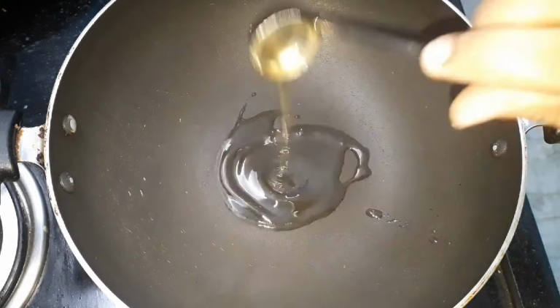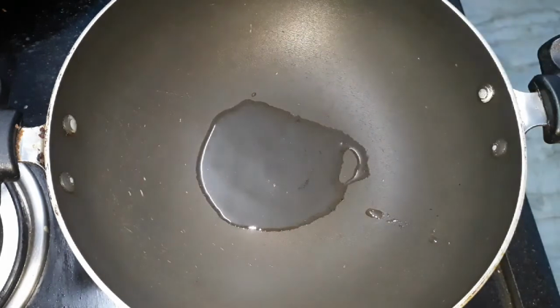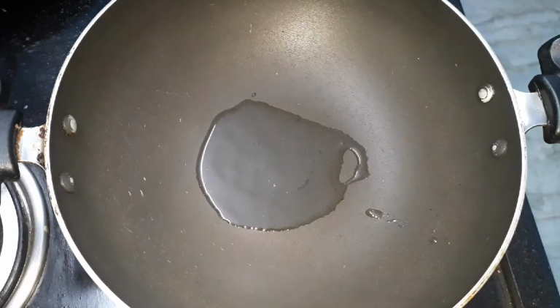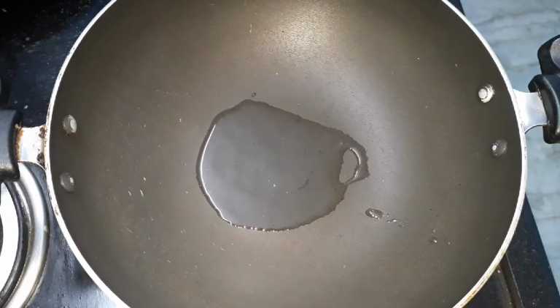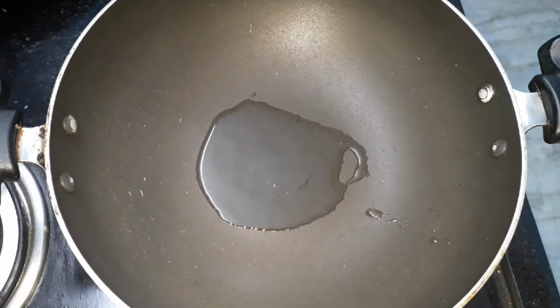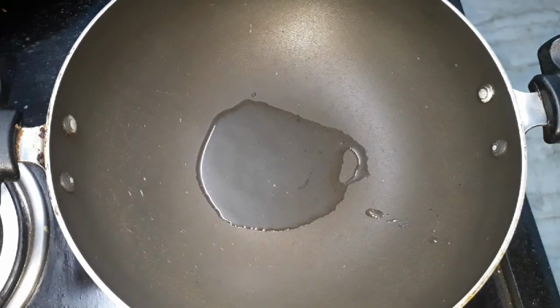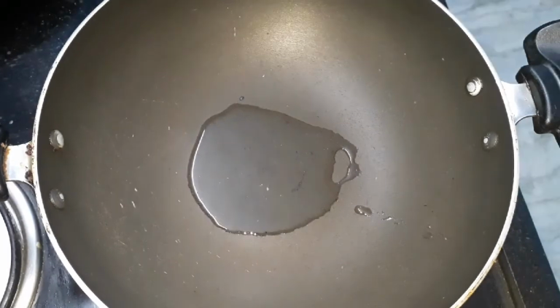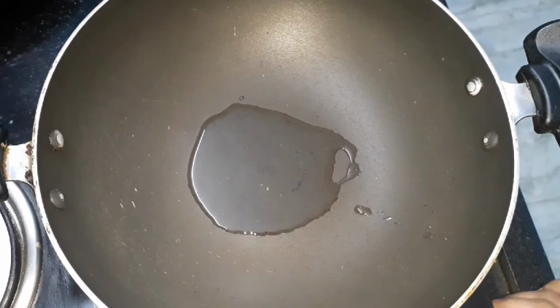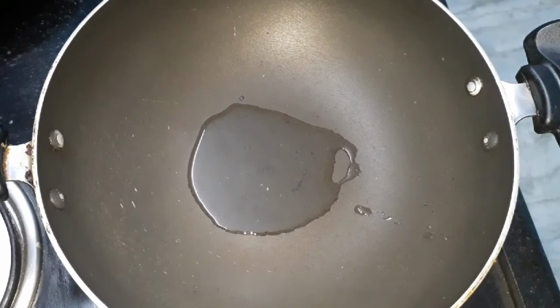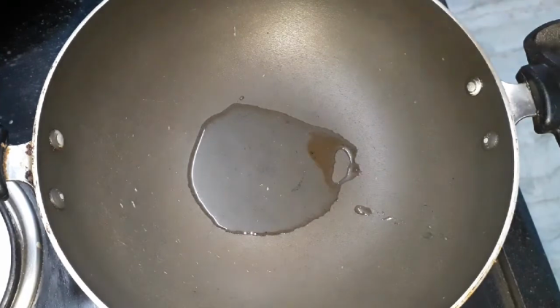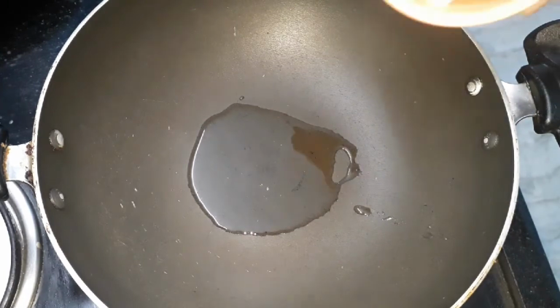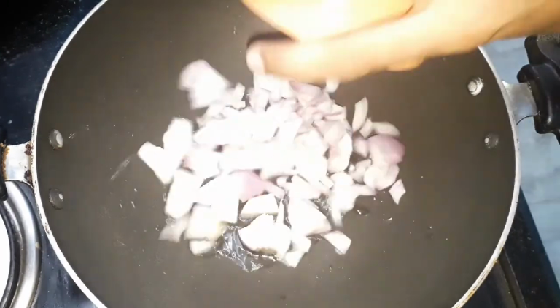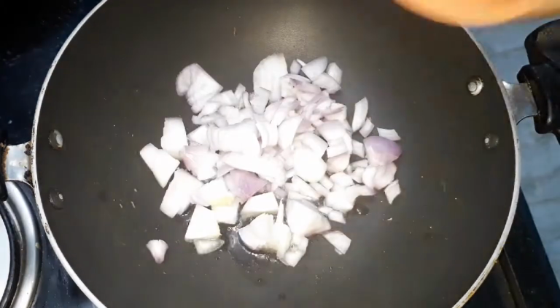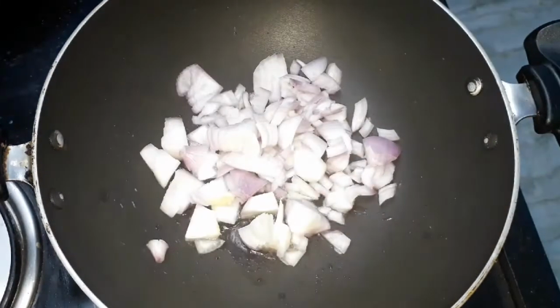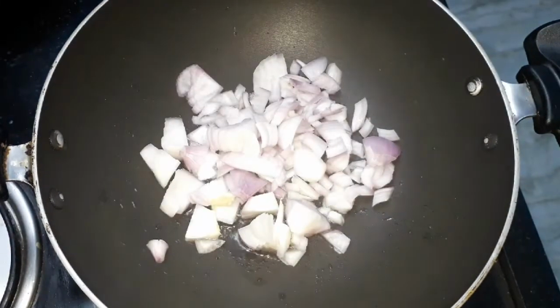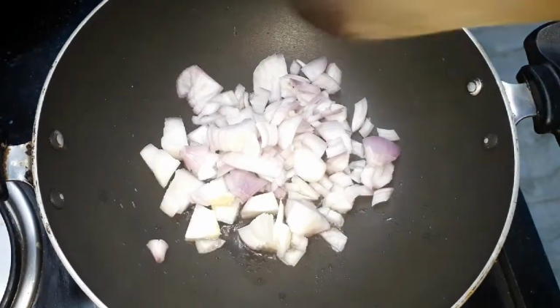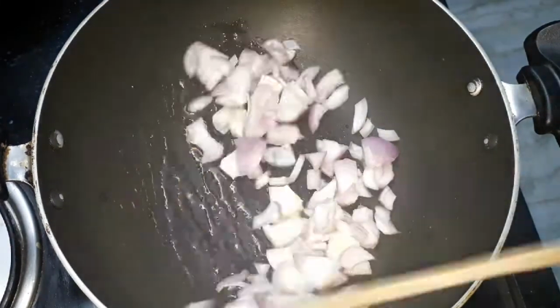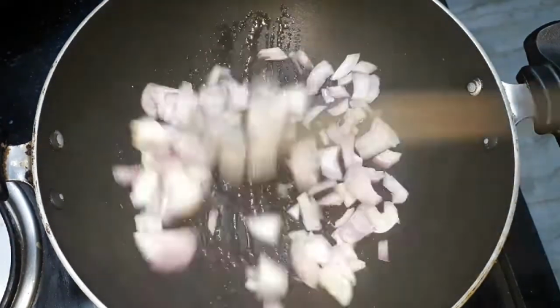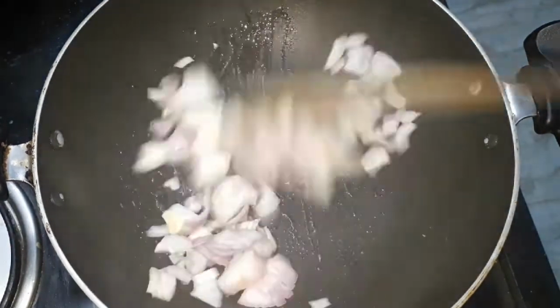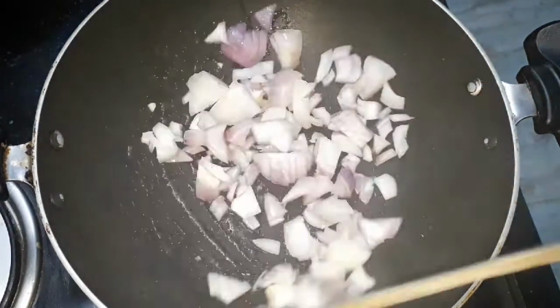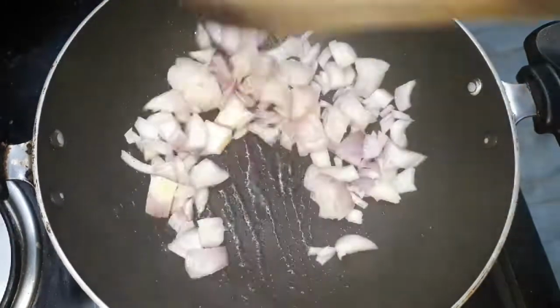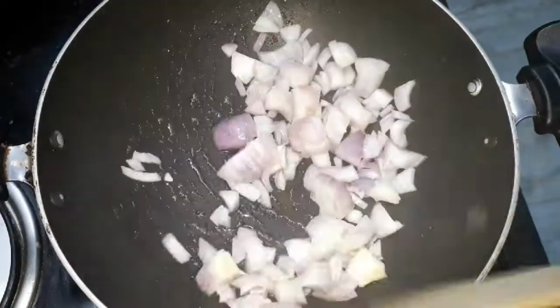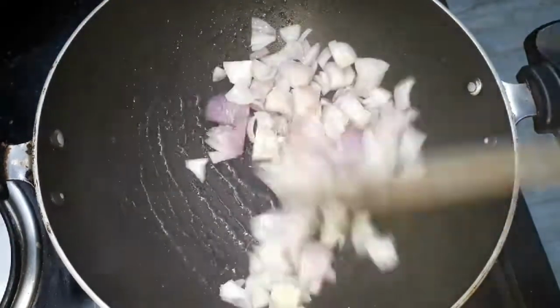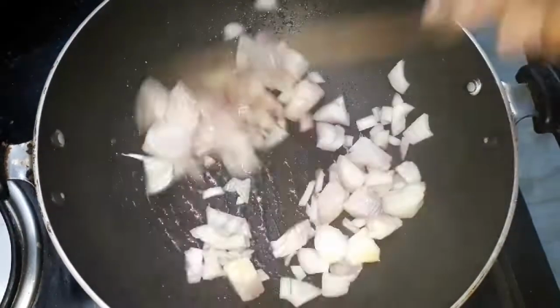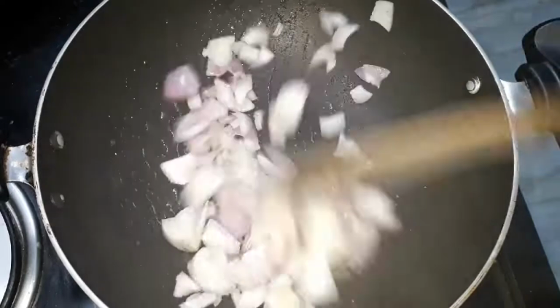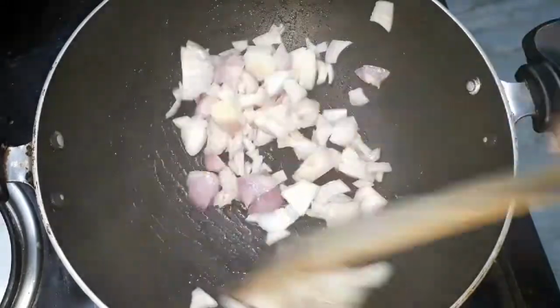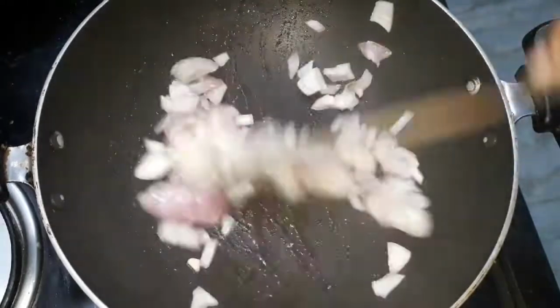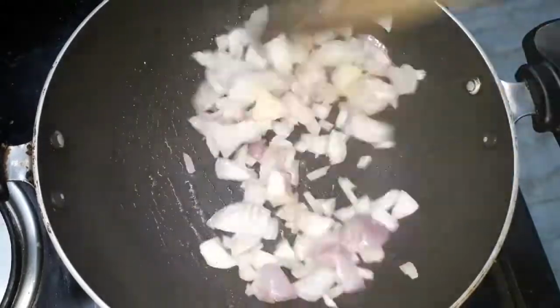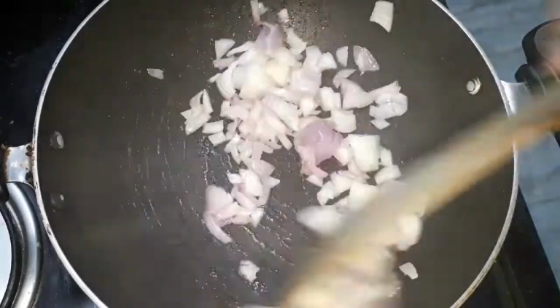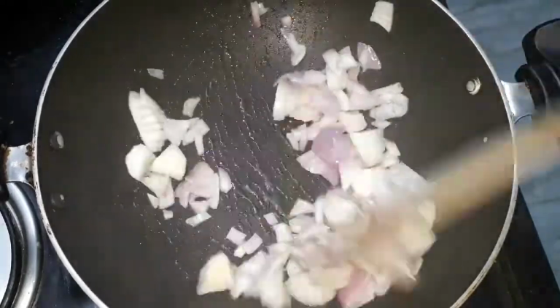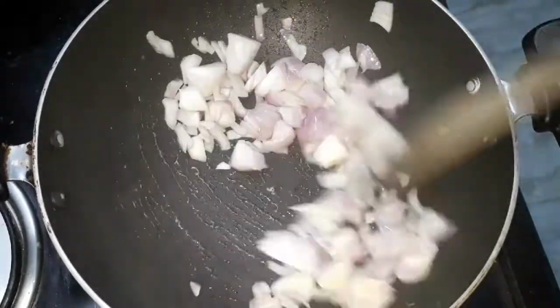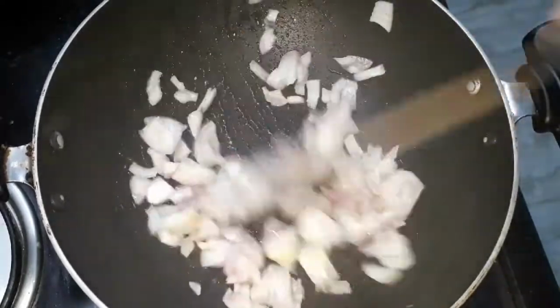You can add 2 teaspoons of this dish. You can add the skin color to your skin.